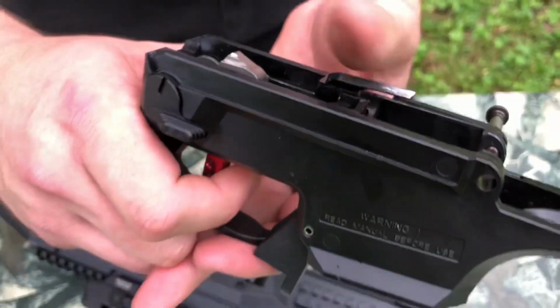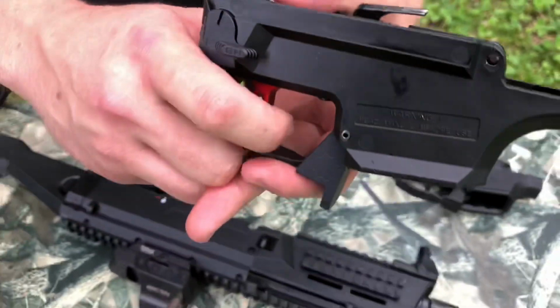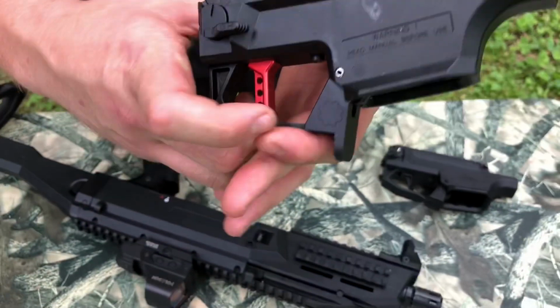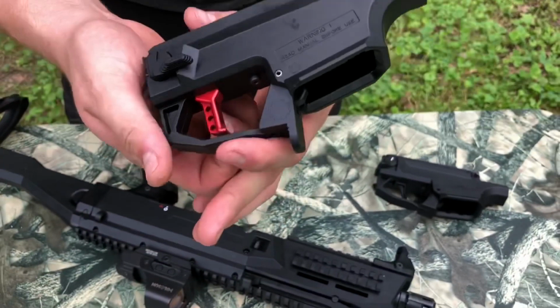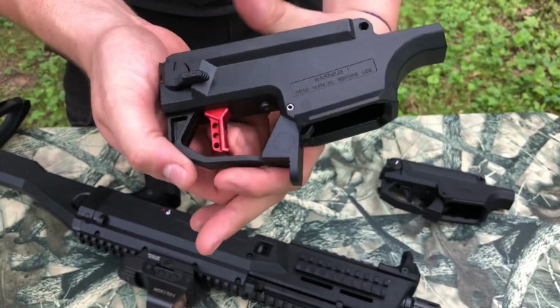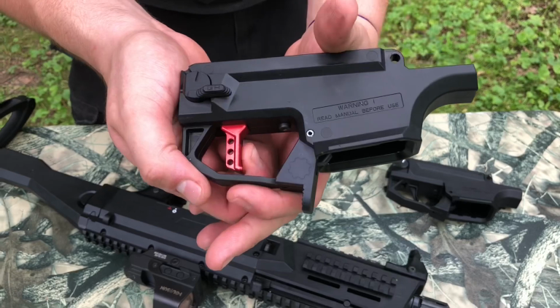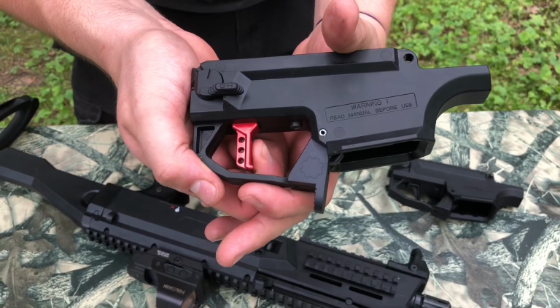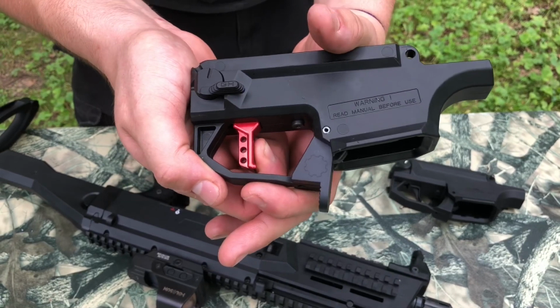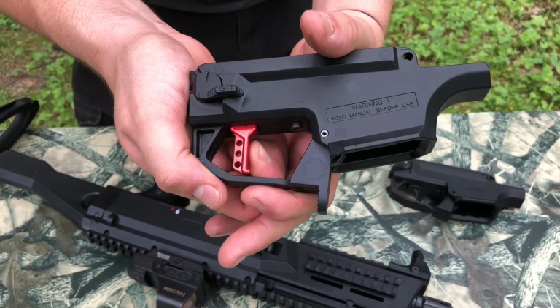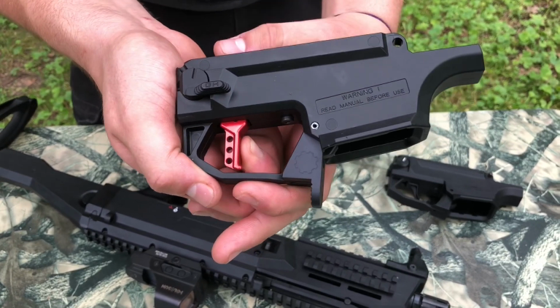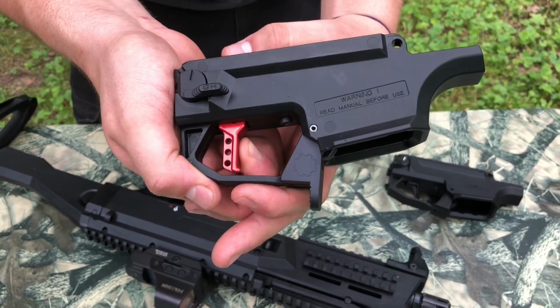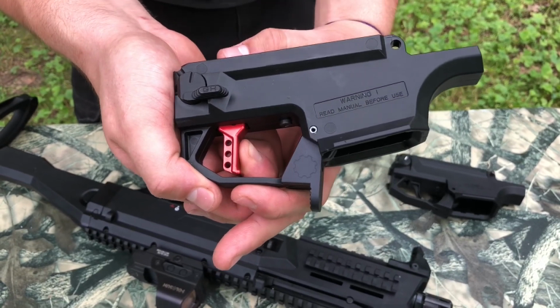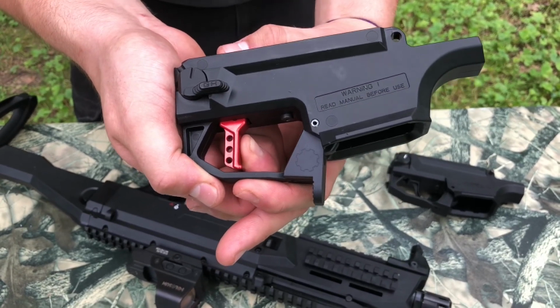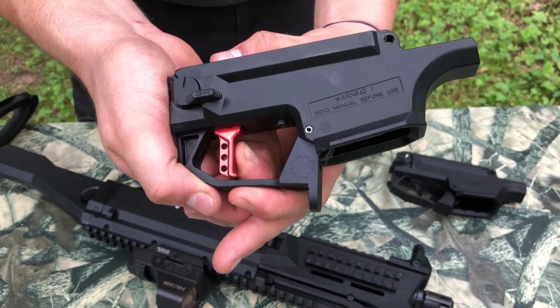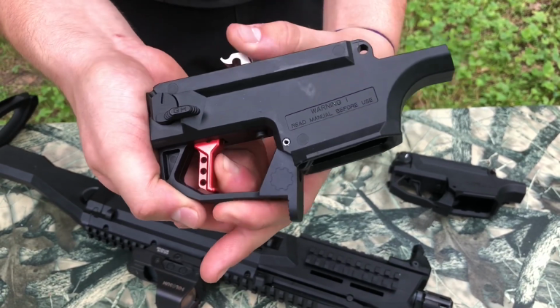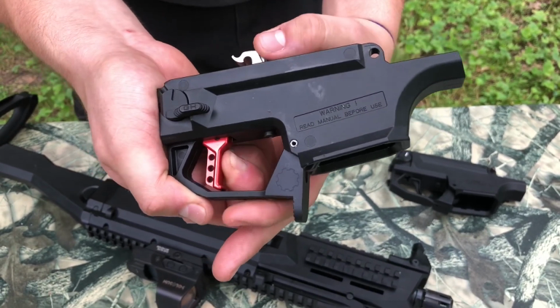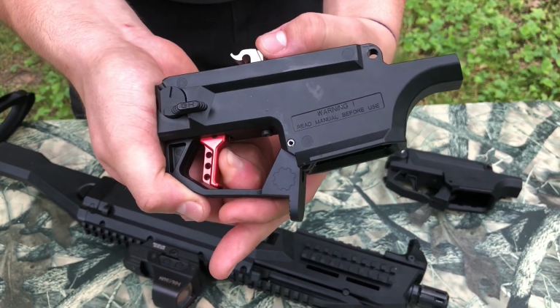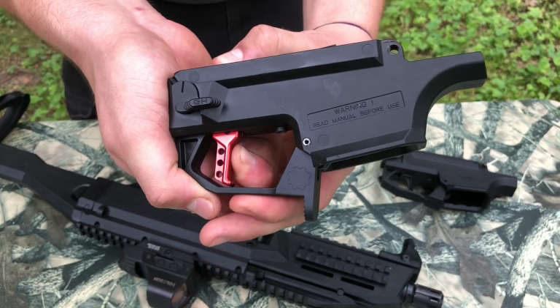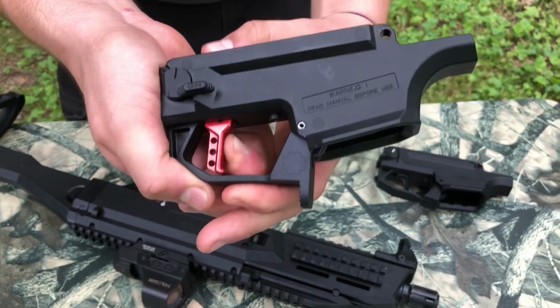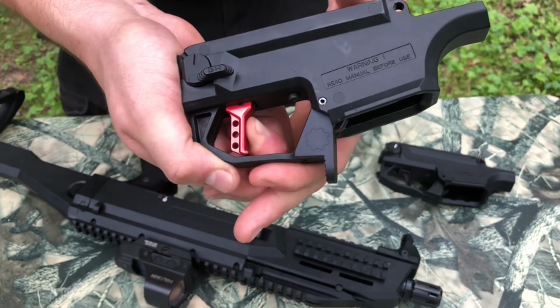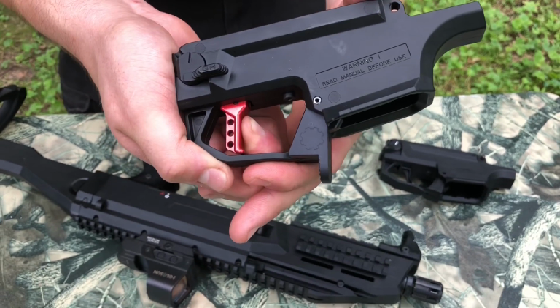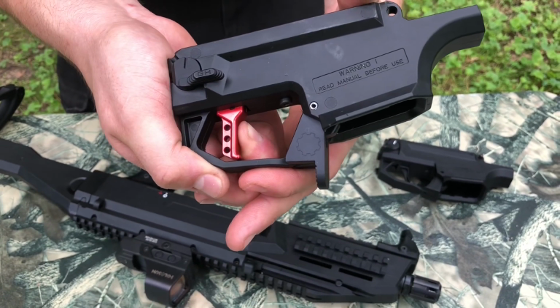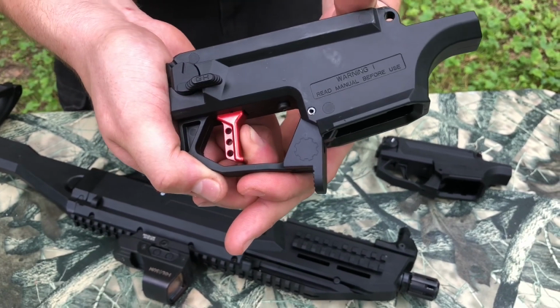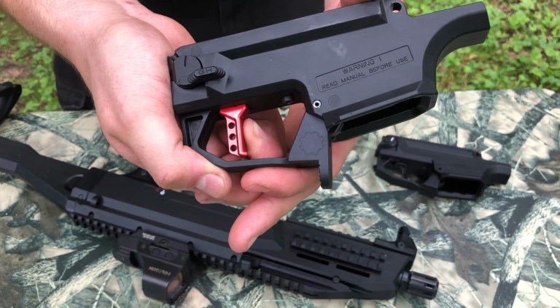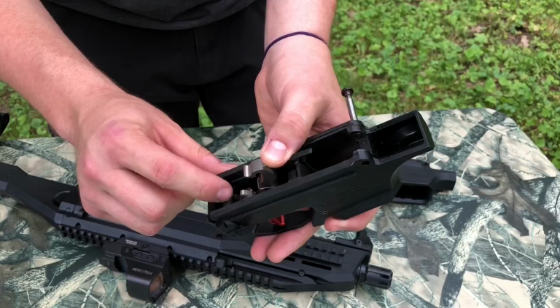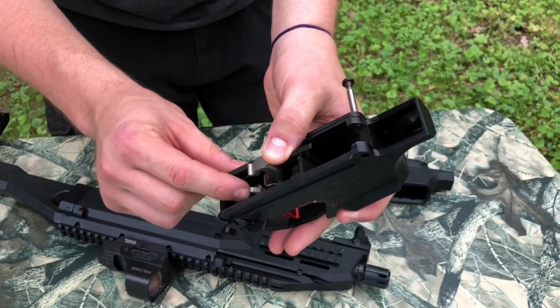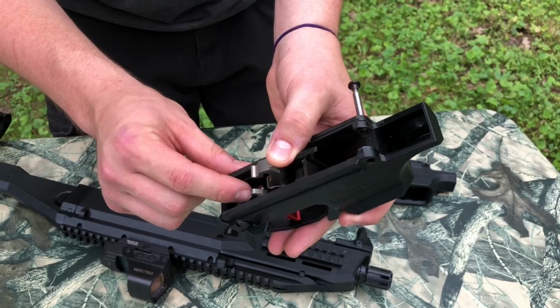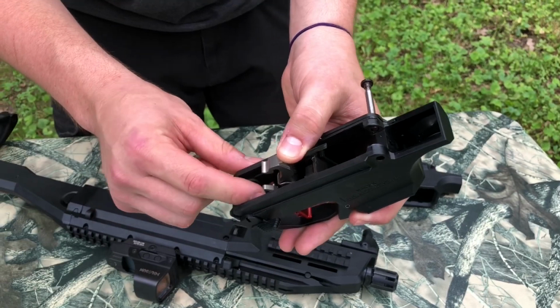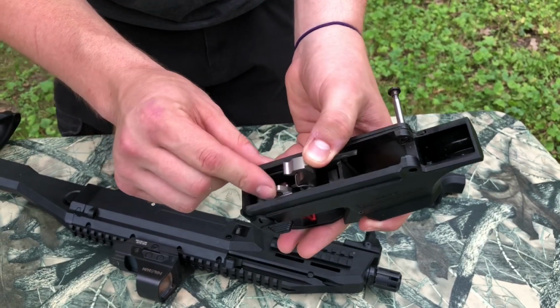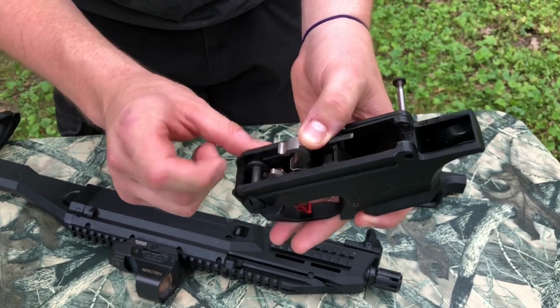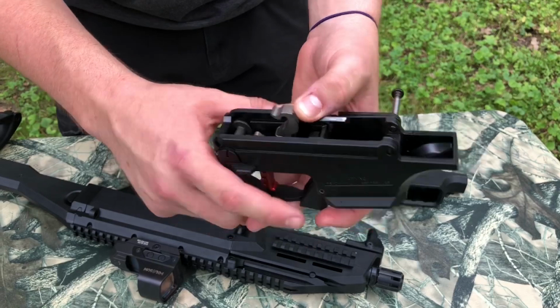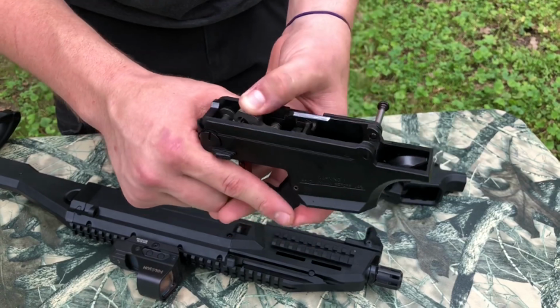It is a true two-stage trigger. You have the take-up, you hit the wall, and there's nothing past it. The reset is right there. This is a pre-production unit — all of the aluminum will be anodized.